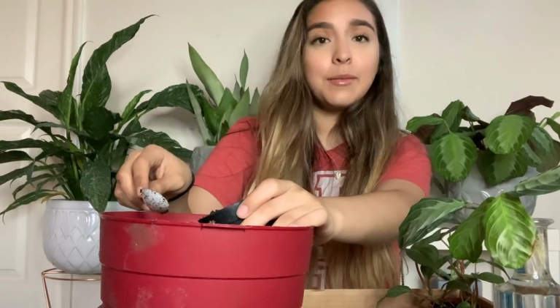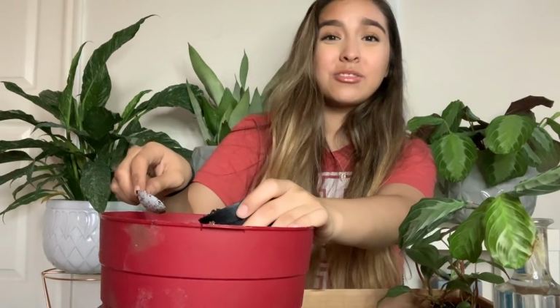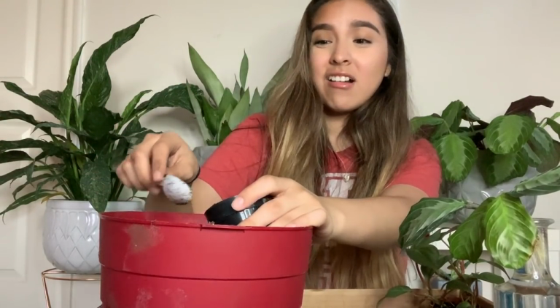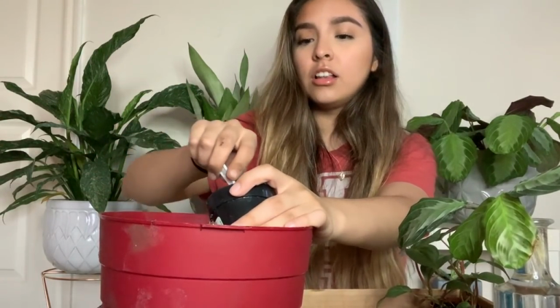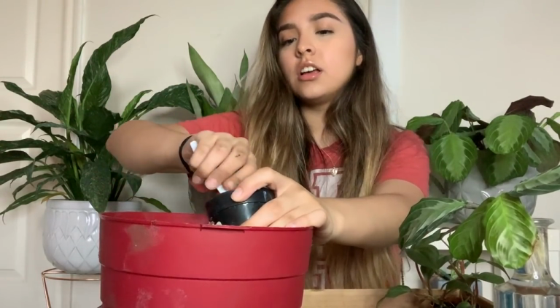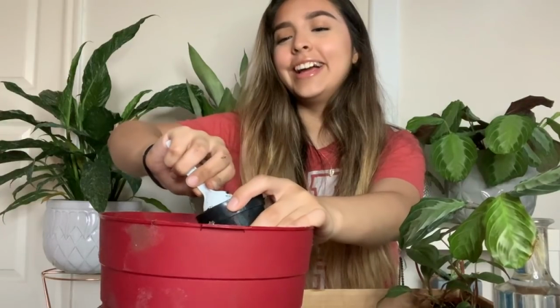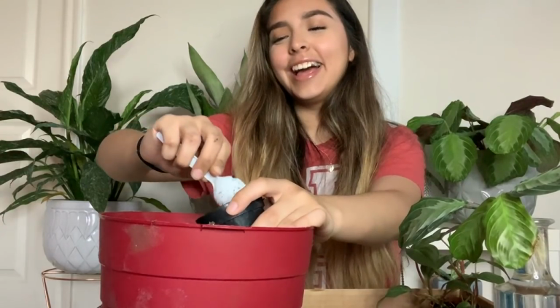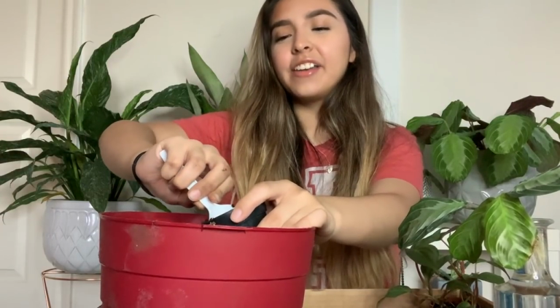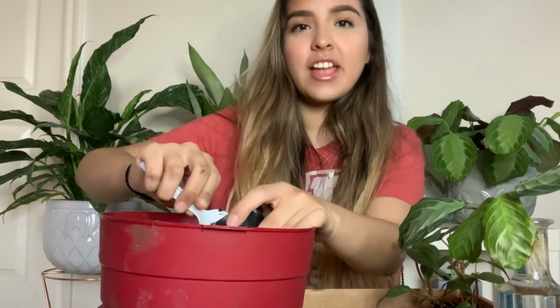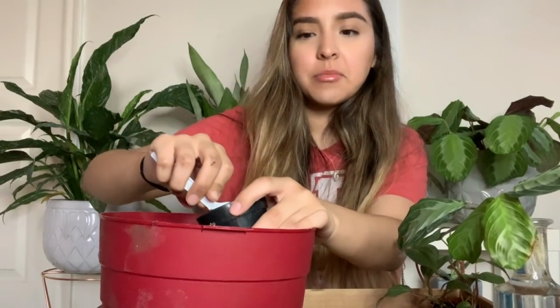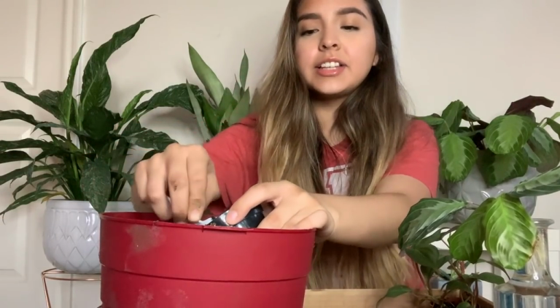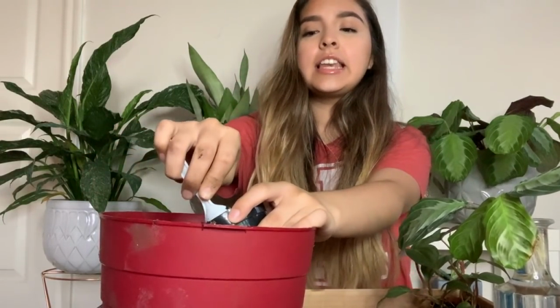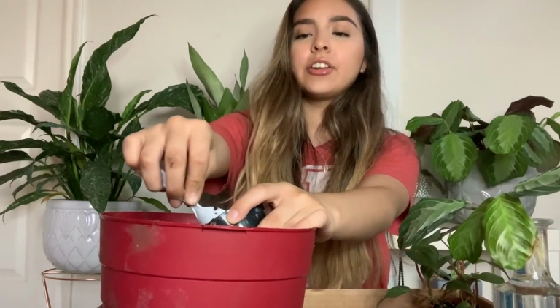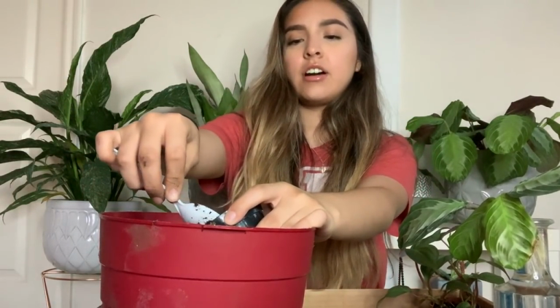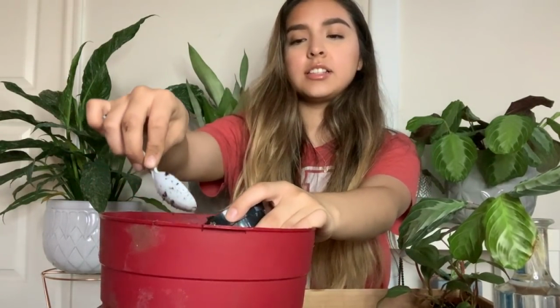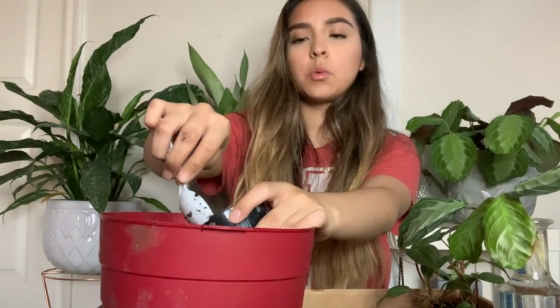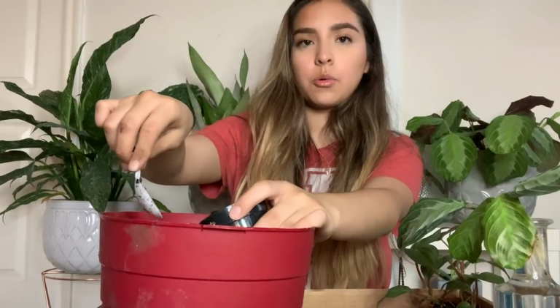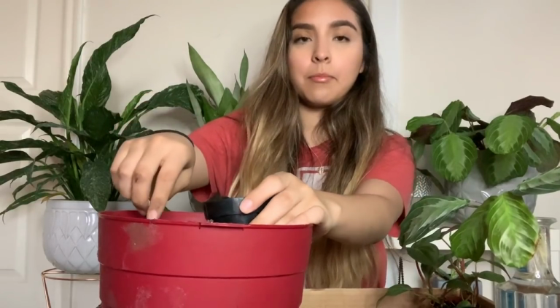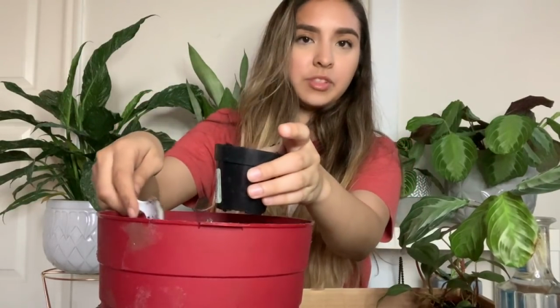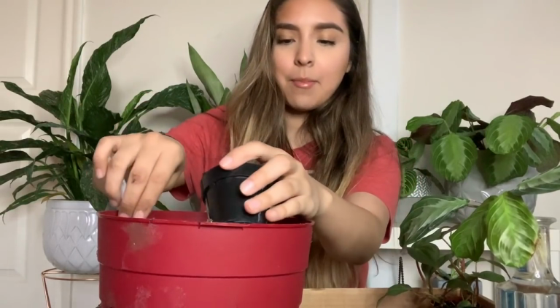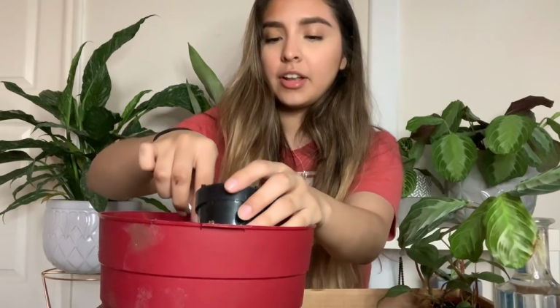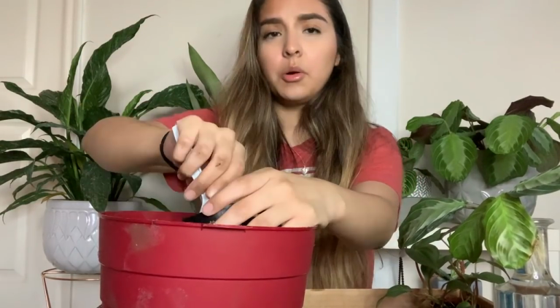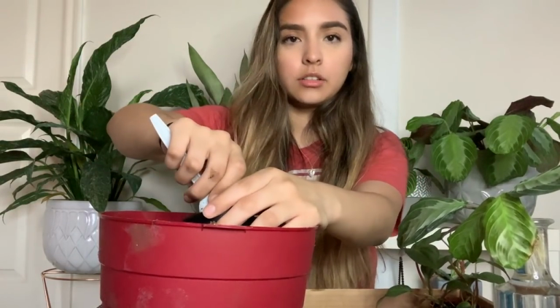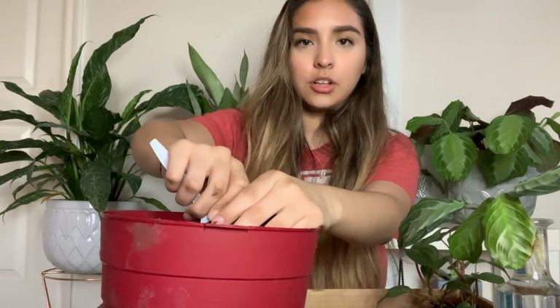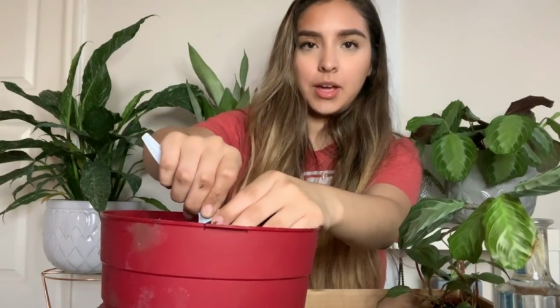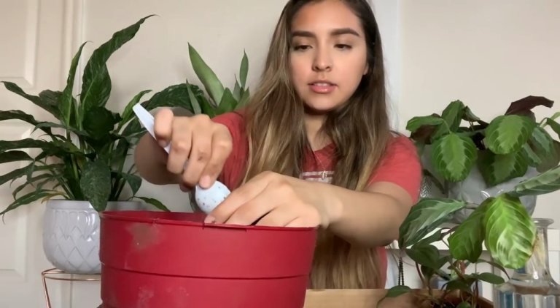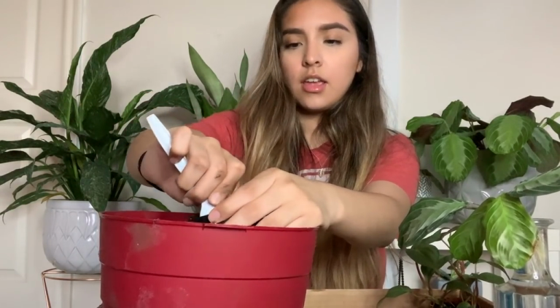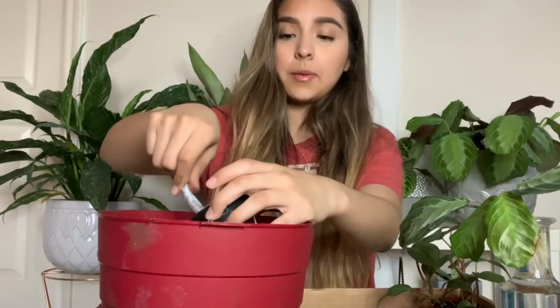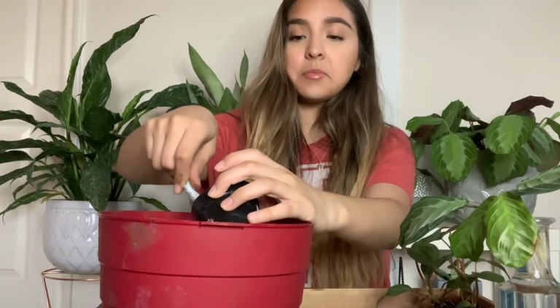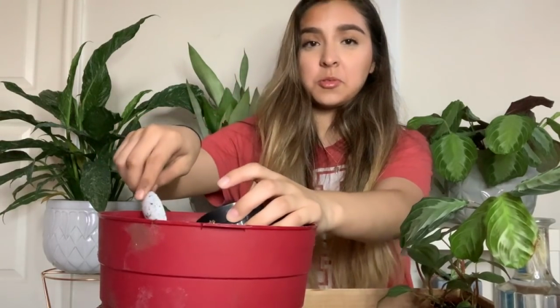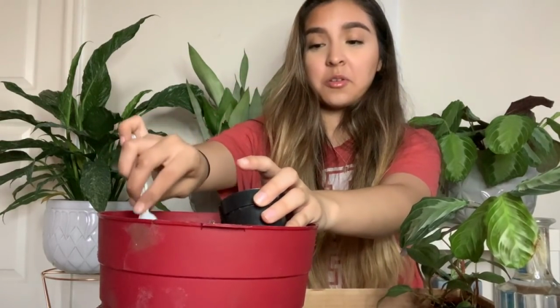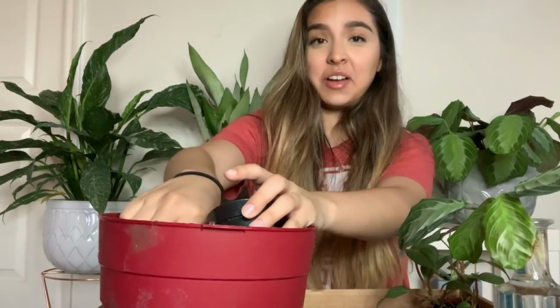Now you guys know I'm 21 years old. I am allowed to drink alcohol — not that I ever do, because I literally never get out of the house unless it's work, seeing my boyfriend, or going to buy plants.